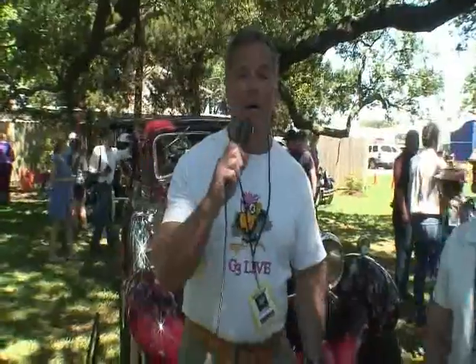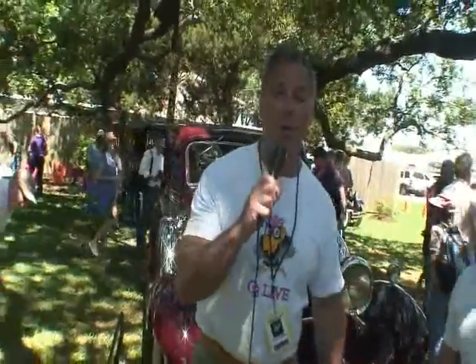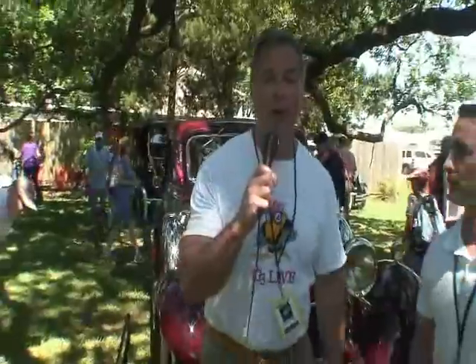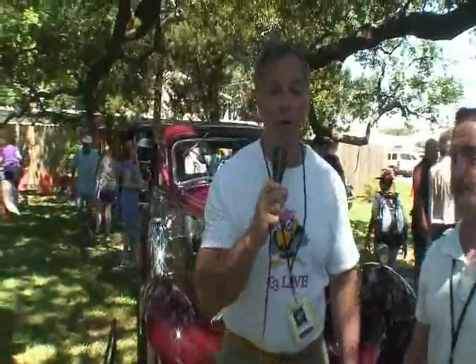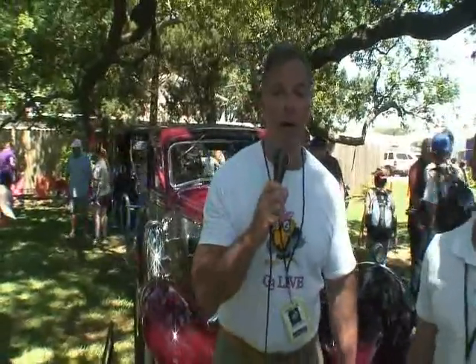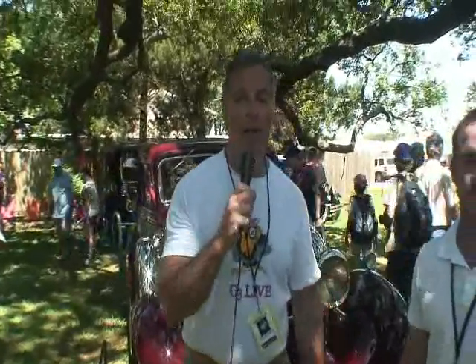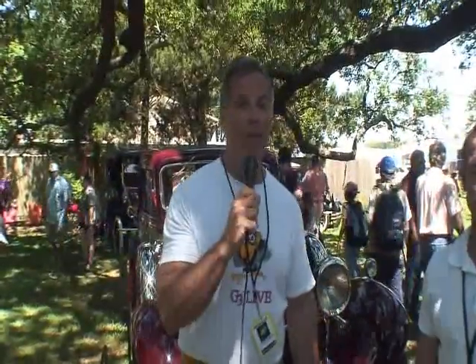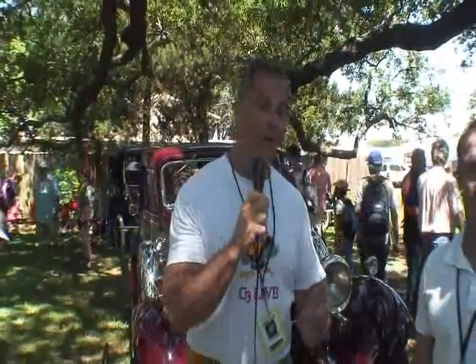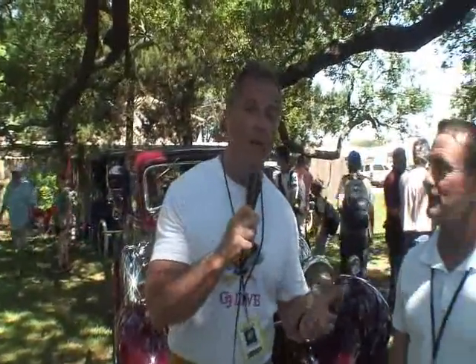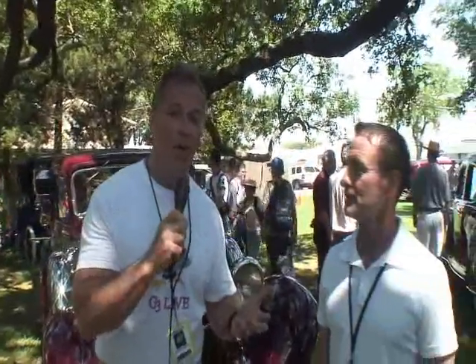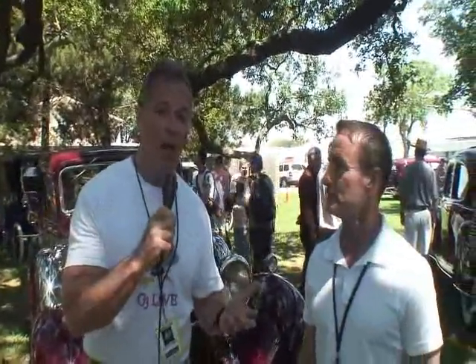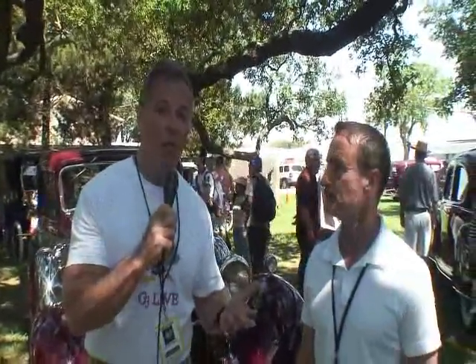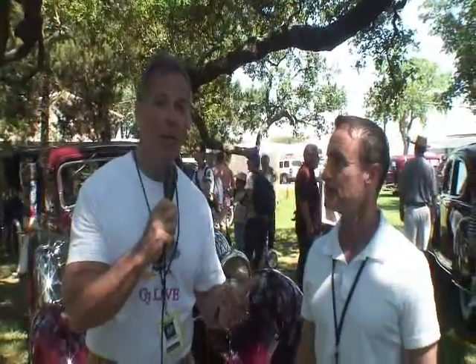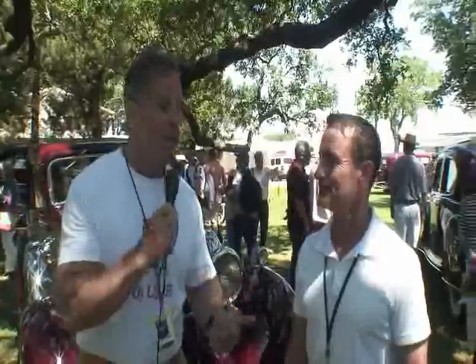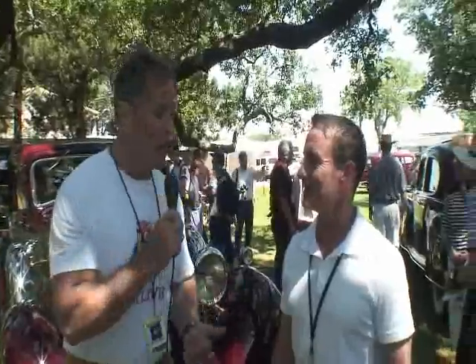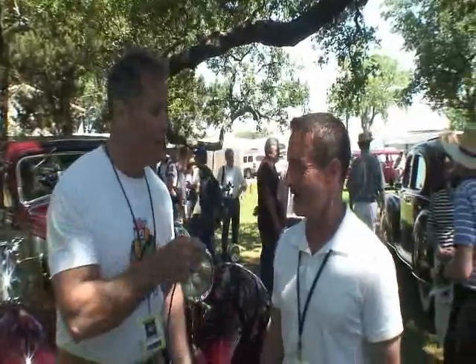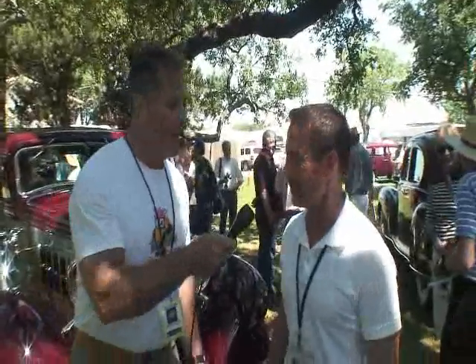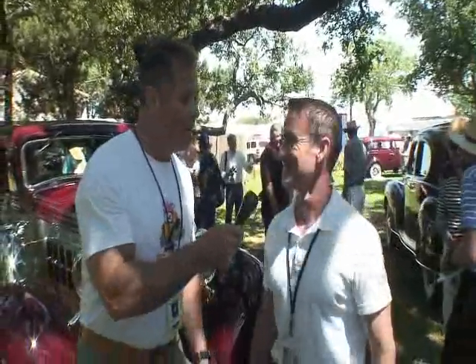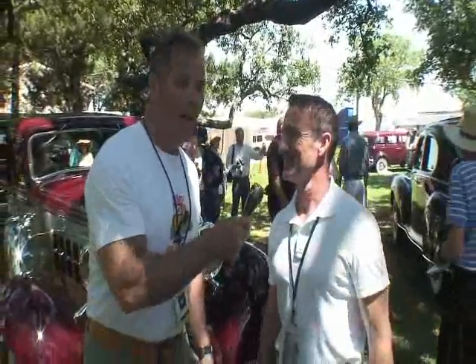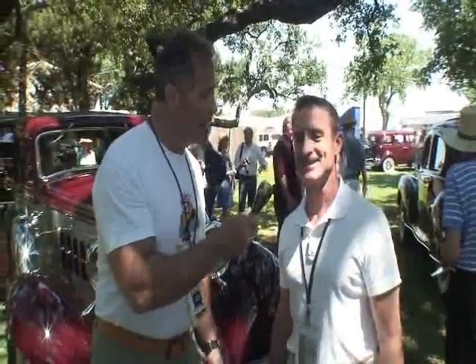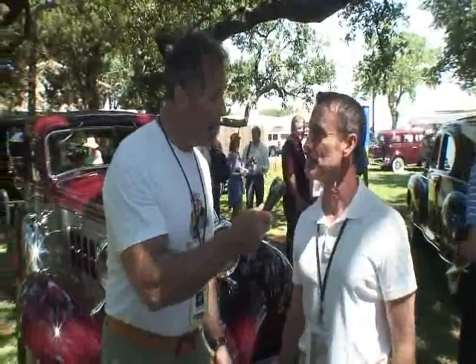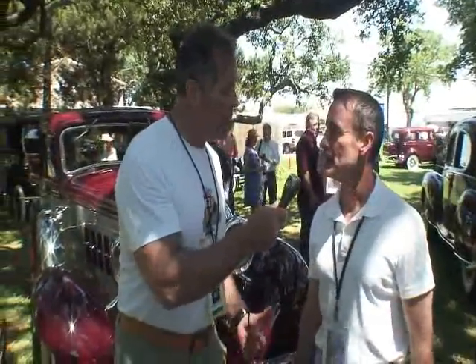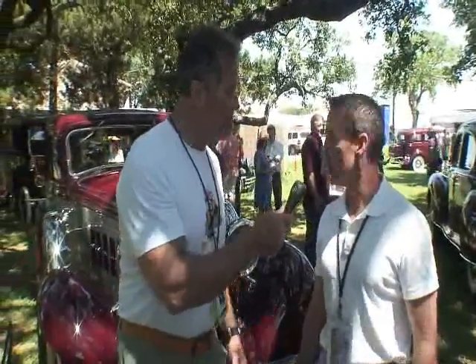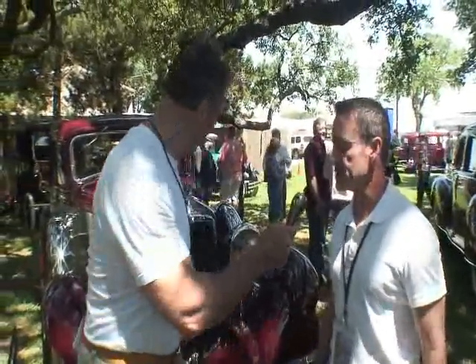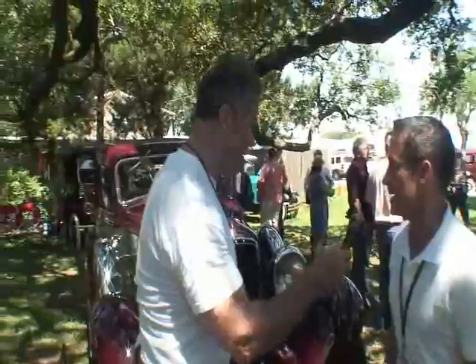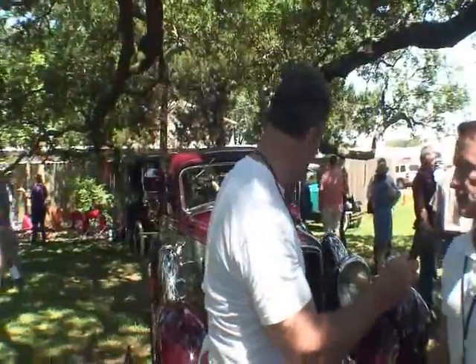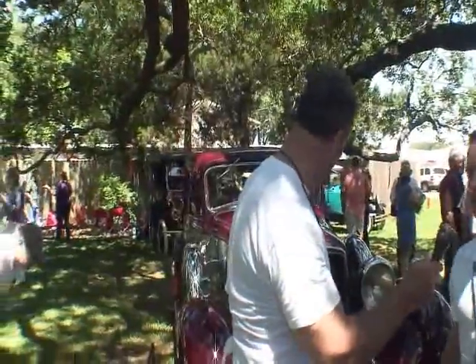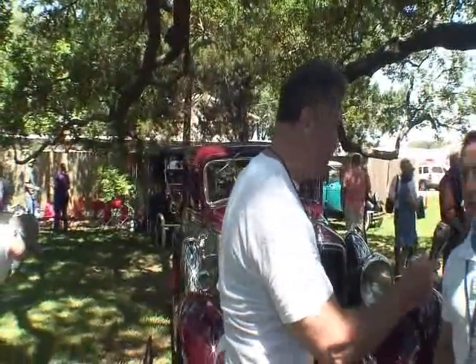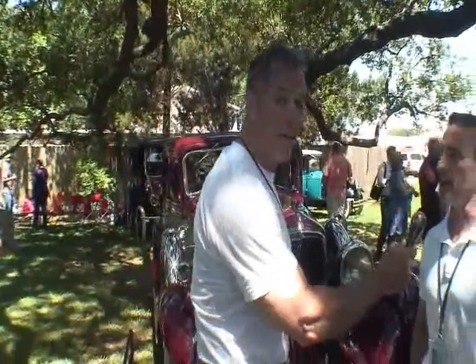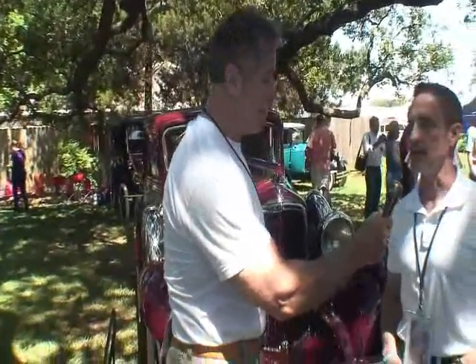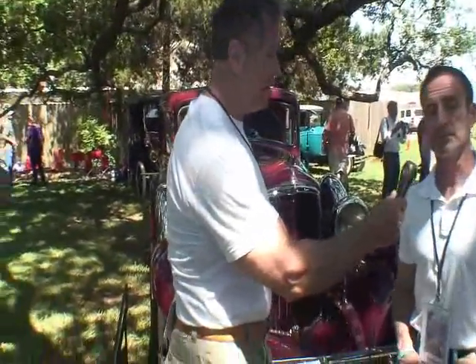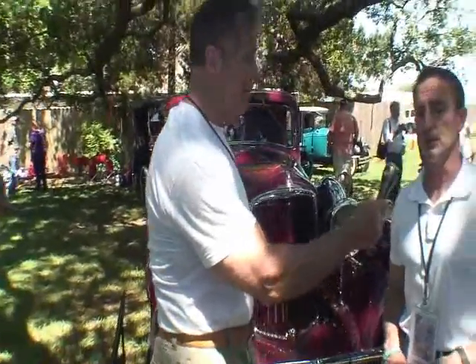We're here with our first car, and we have with this car the owner, which is Keith Smith. How are you? Pretty good. Tell us about your car here. This is a 1932 Reo Royale Rumble Seat Coupe.